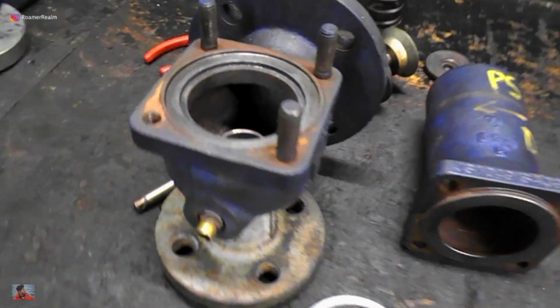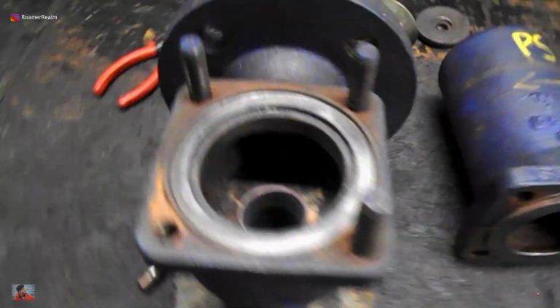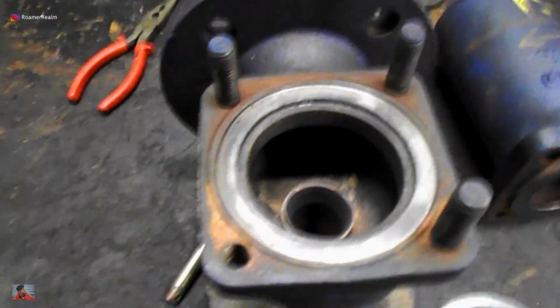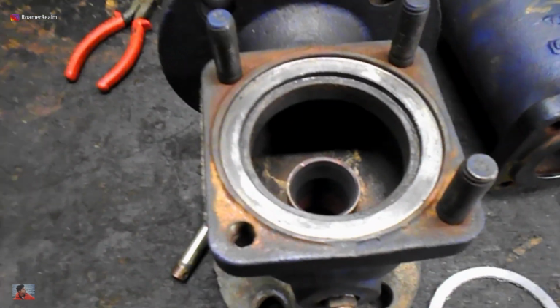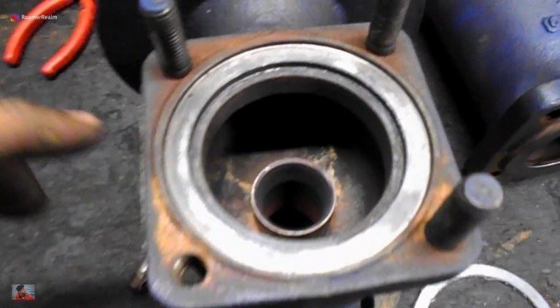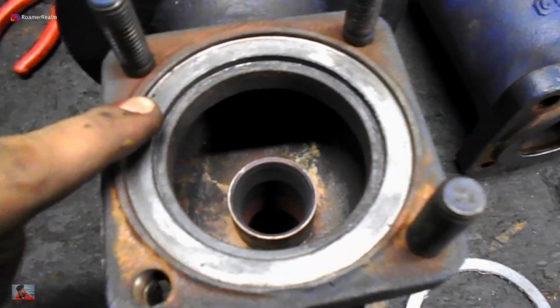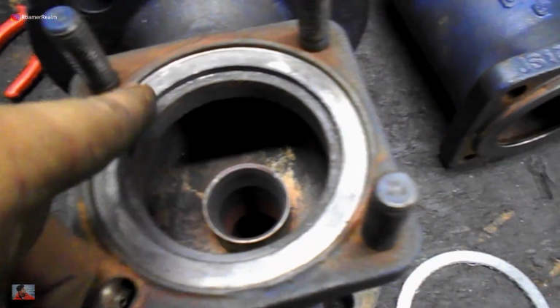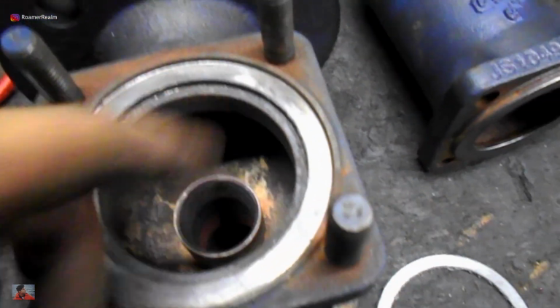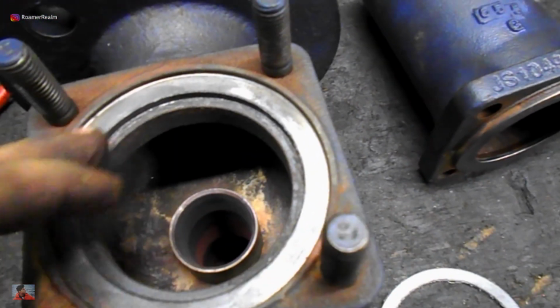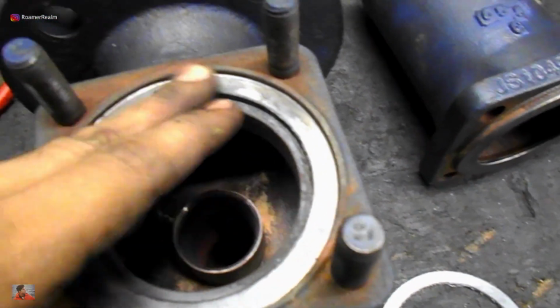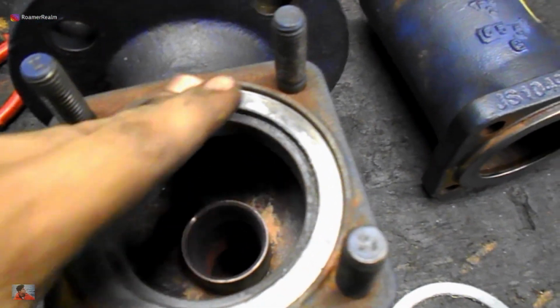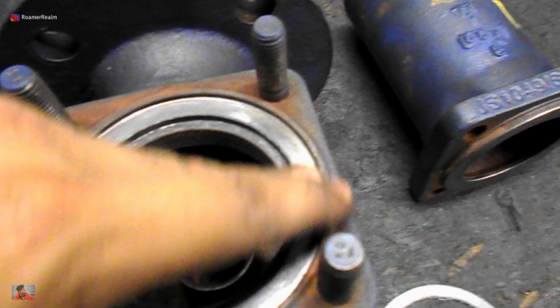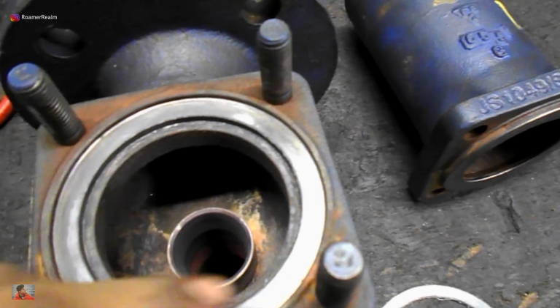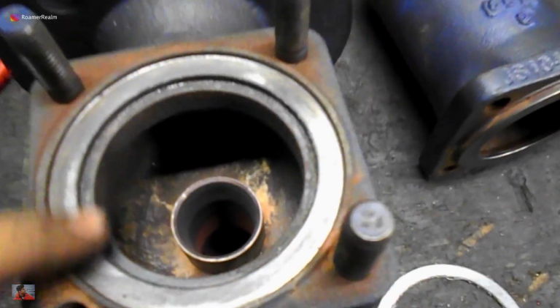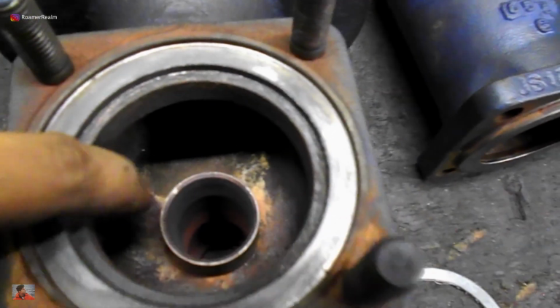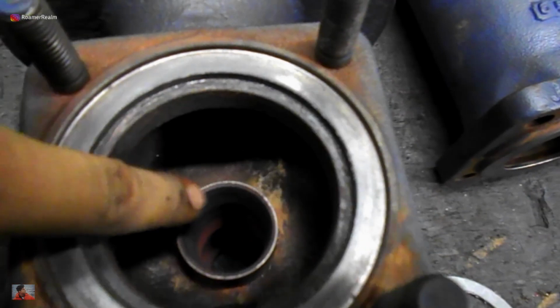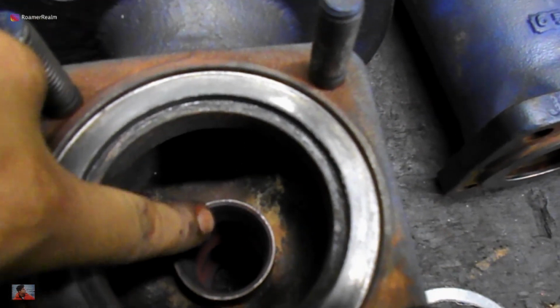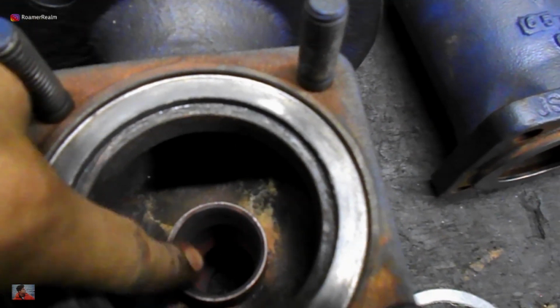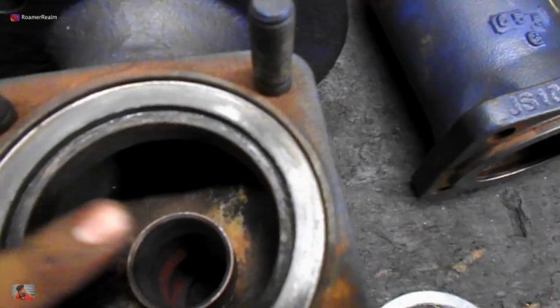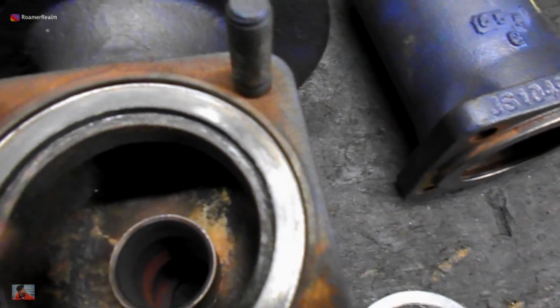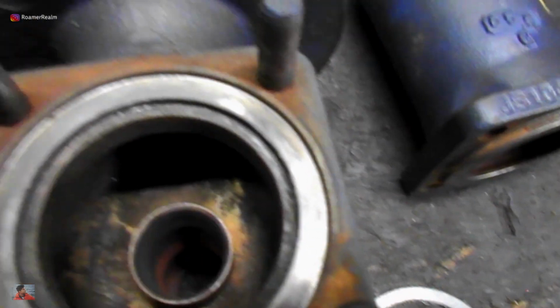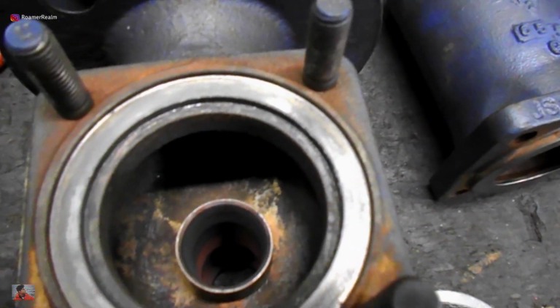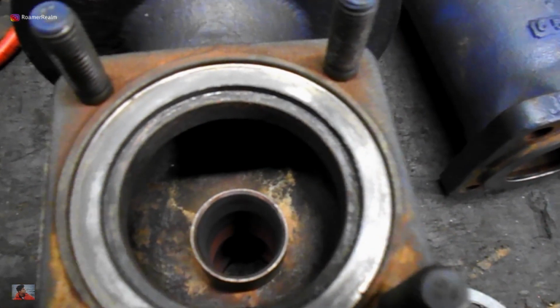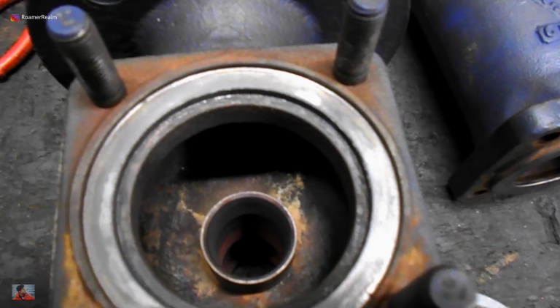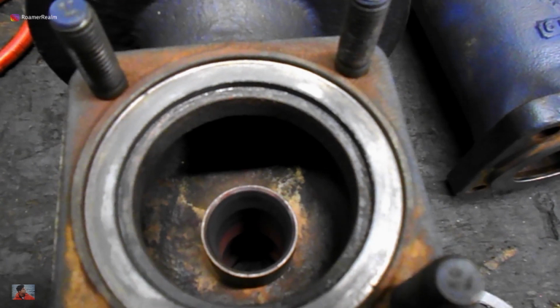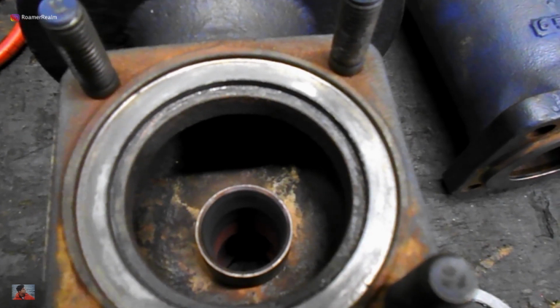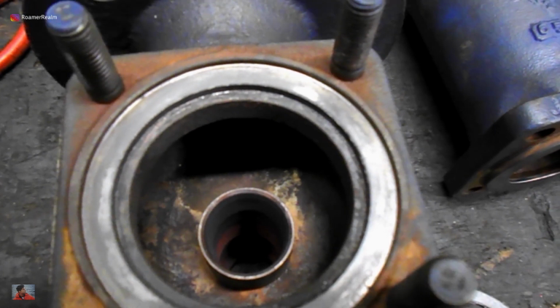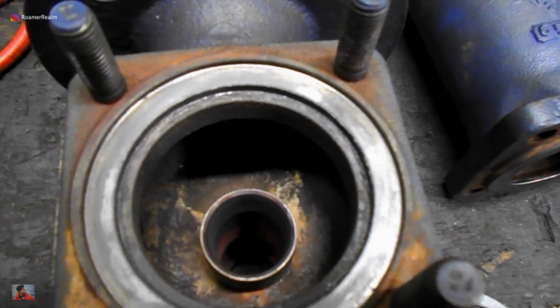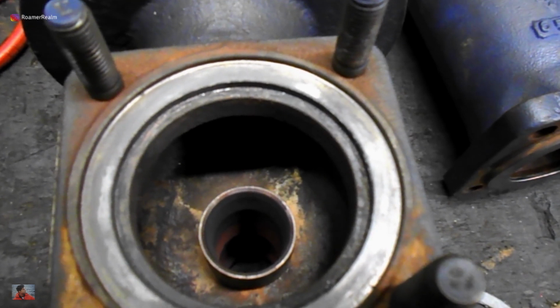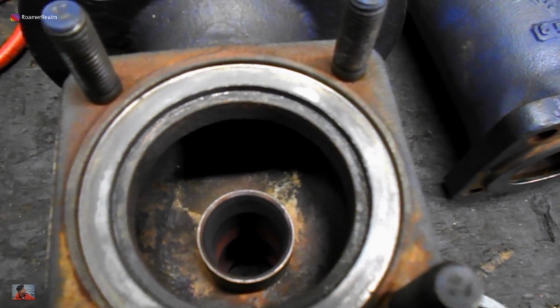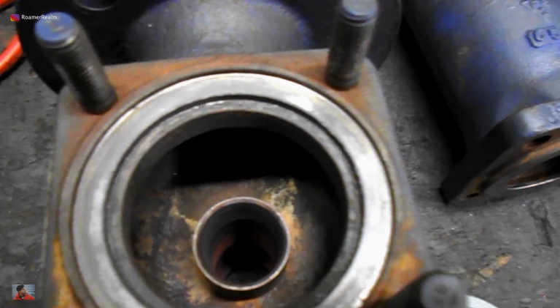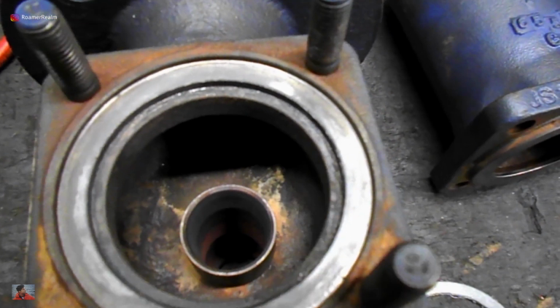The mating surface between the valve housing bonnet and valve housing body has a gasket in between, but still this surface needs to be checked as well. The seat is one of the most critical areas, and special care must be taken not to damage the surface while carrying out the cleaning.